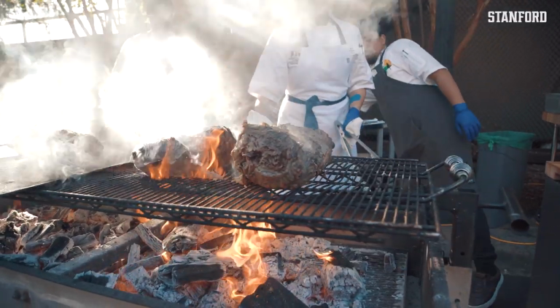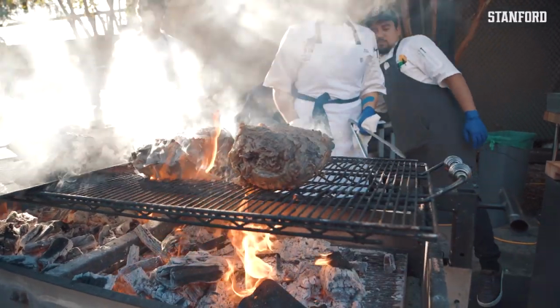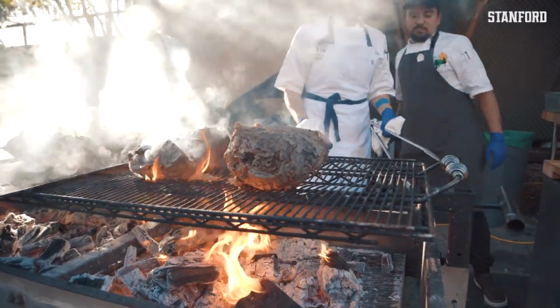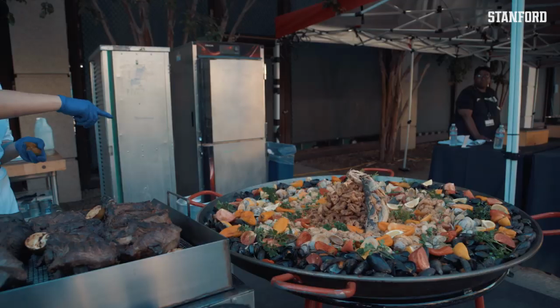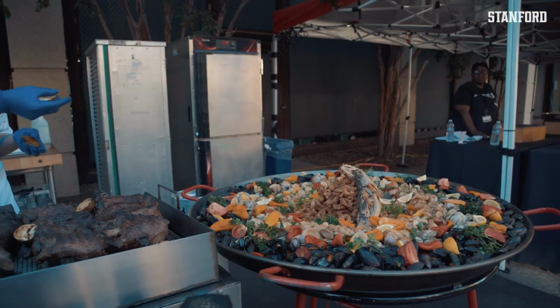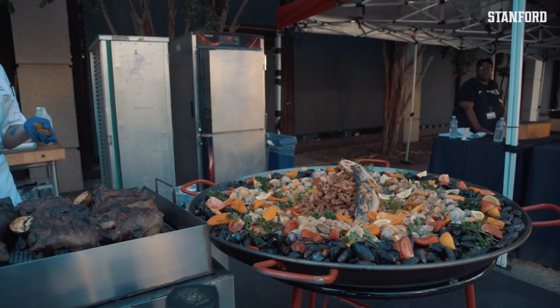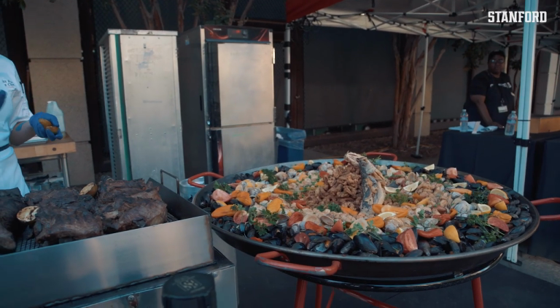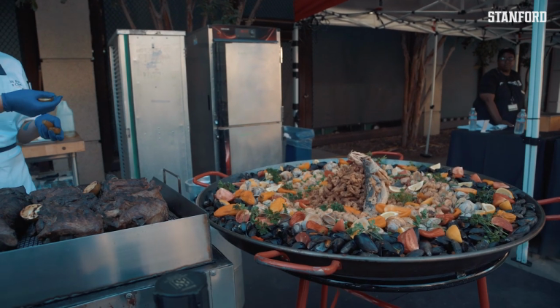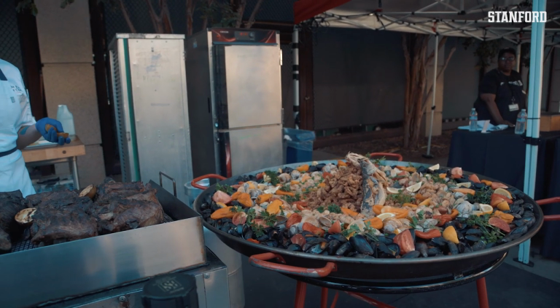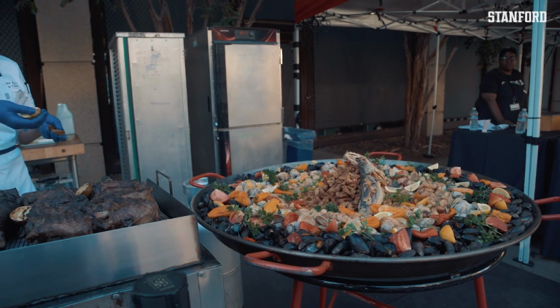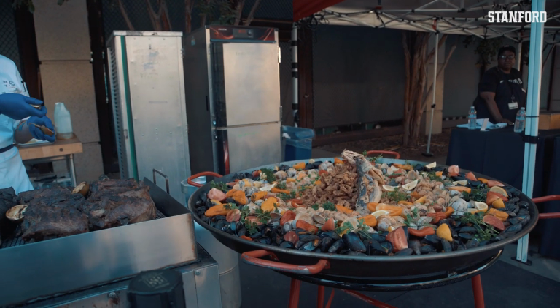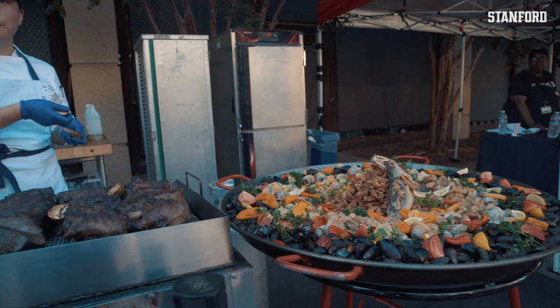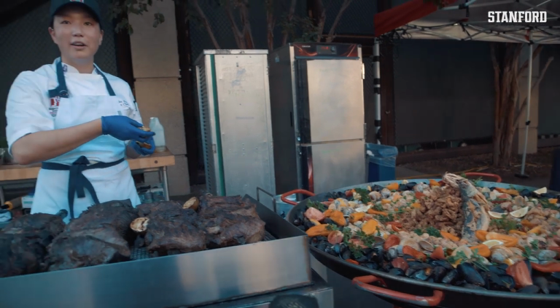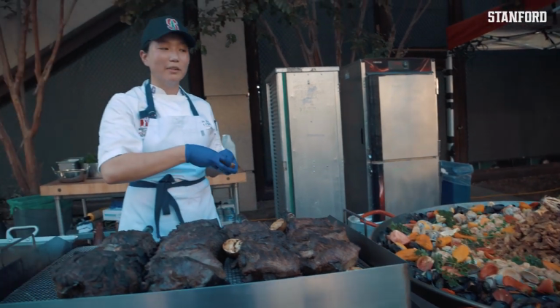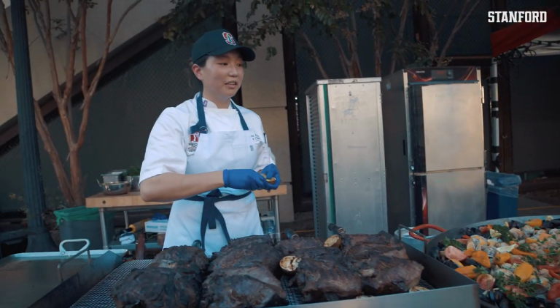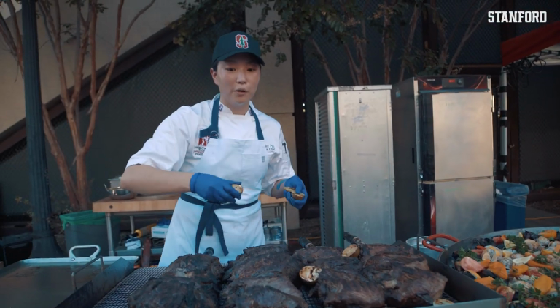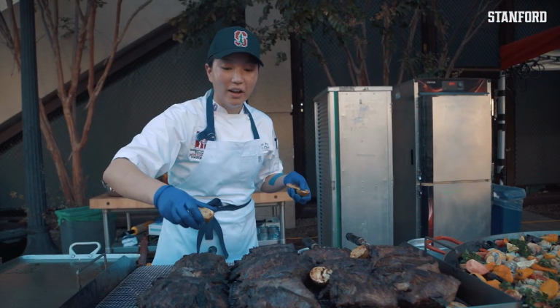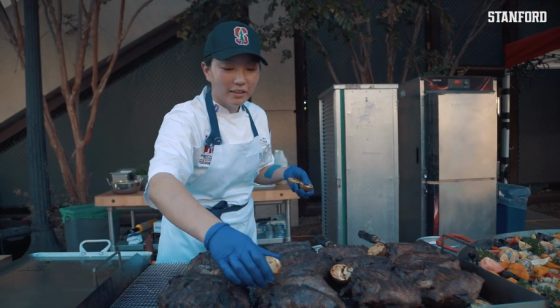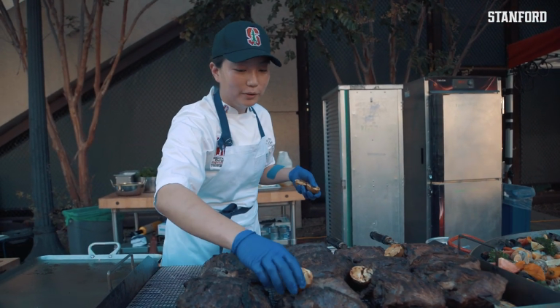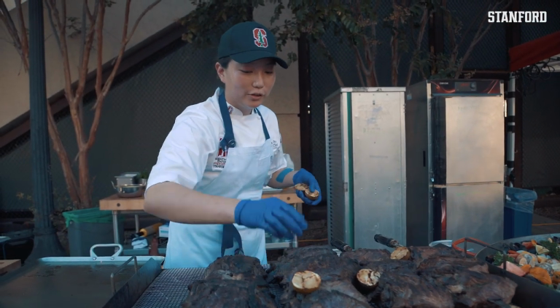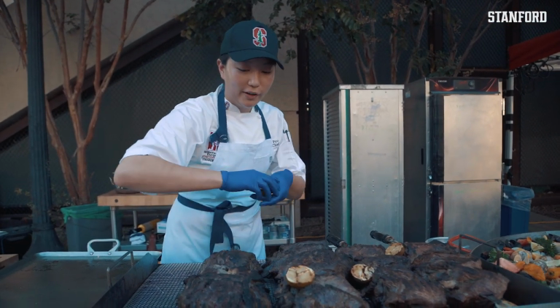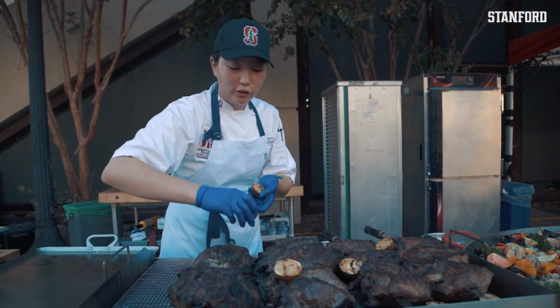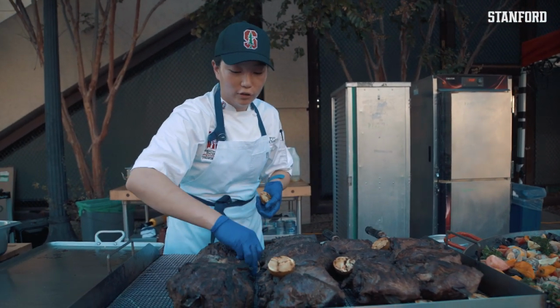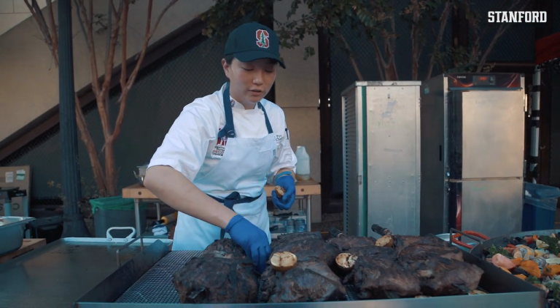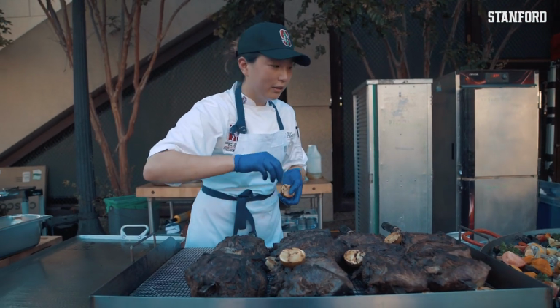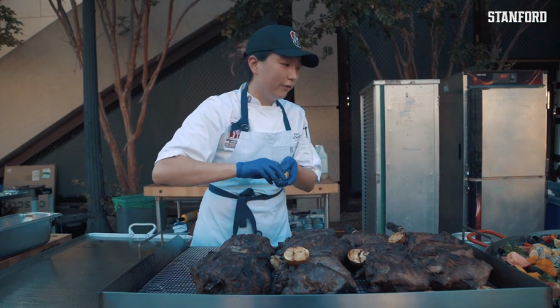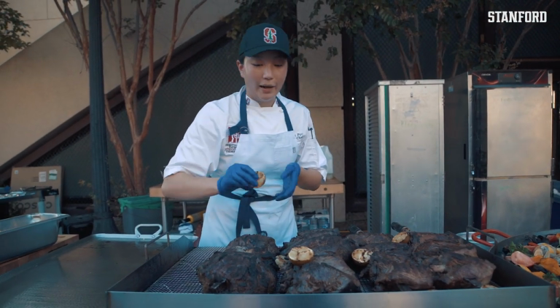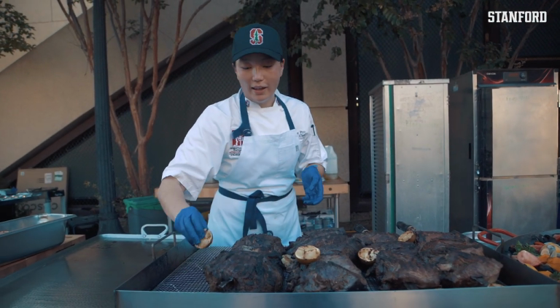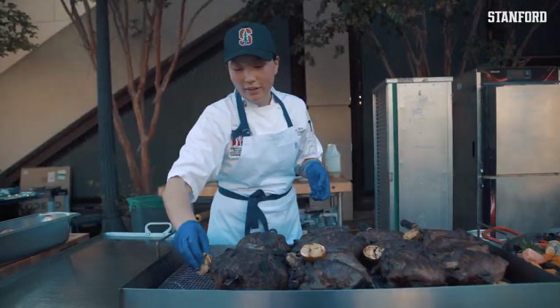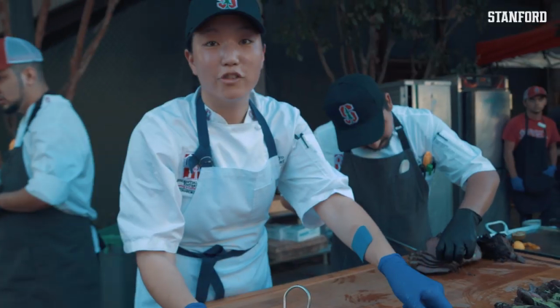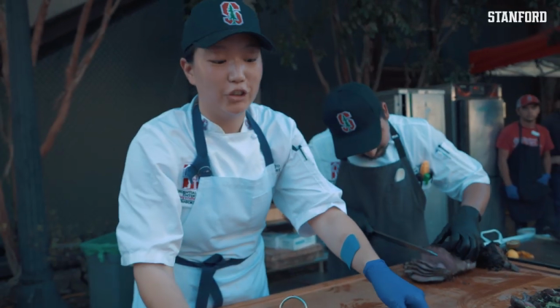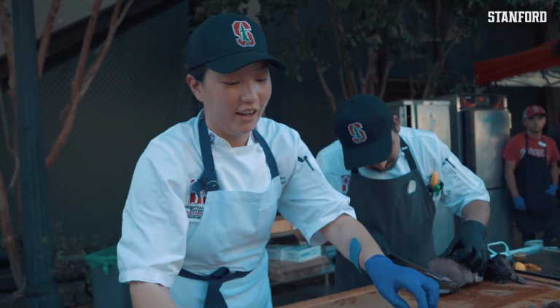I want to let it cook down so you get that nice crusty rice on the bottom. It's called the socarrat, which is very traditional for paella. This is chimichurri.